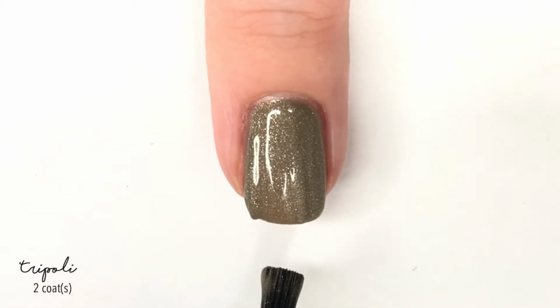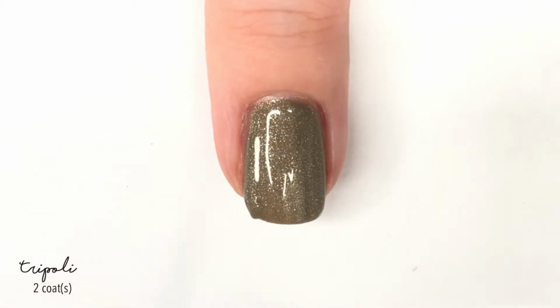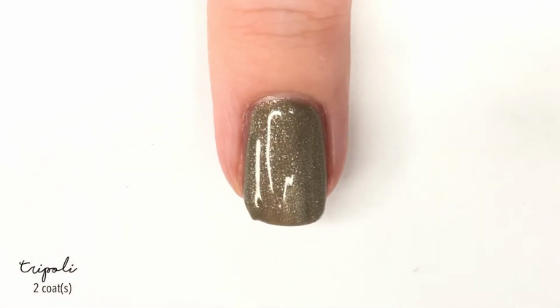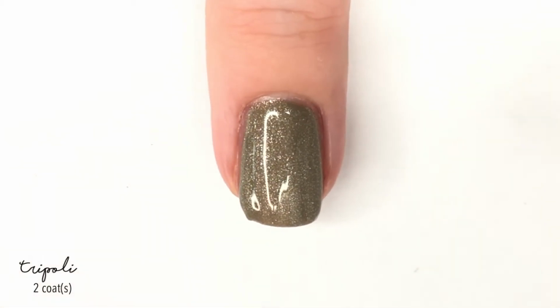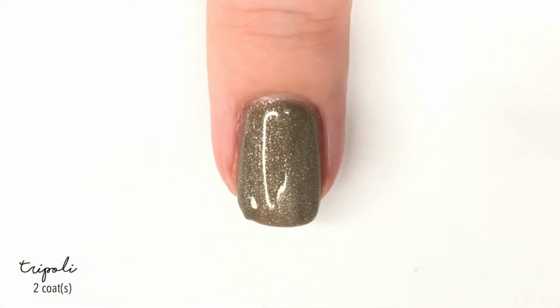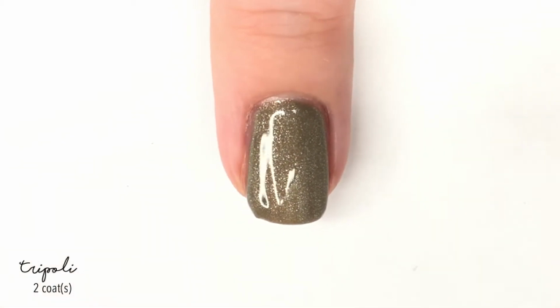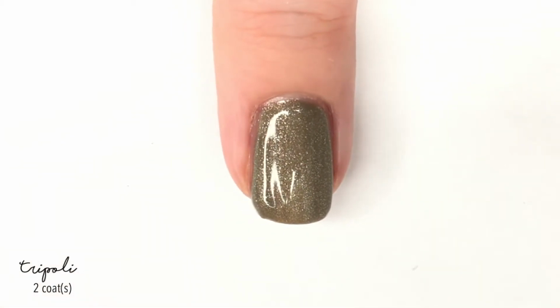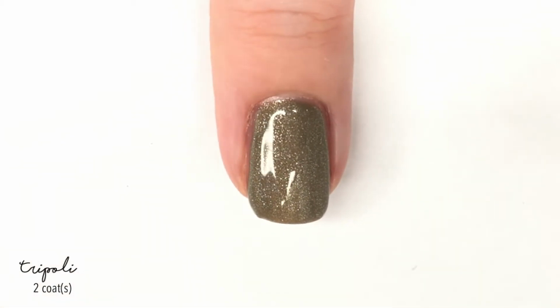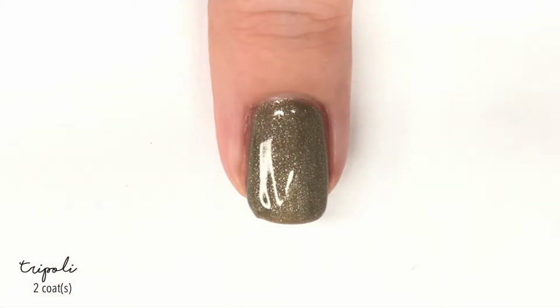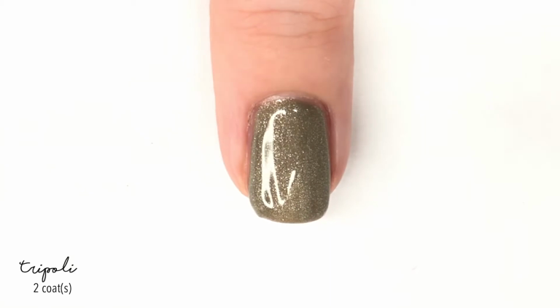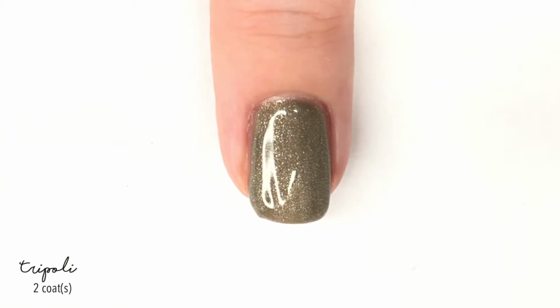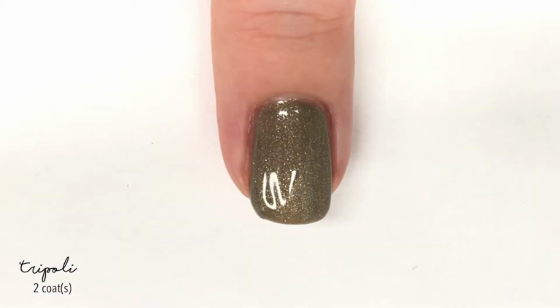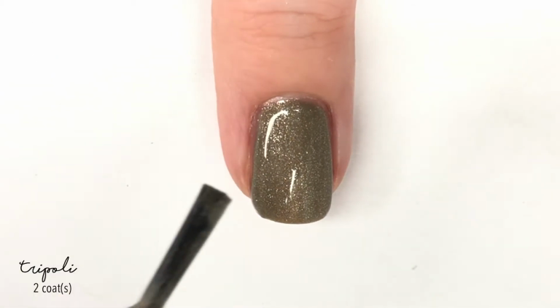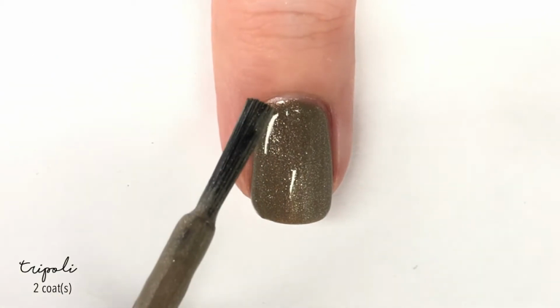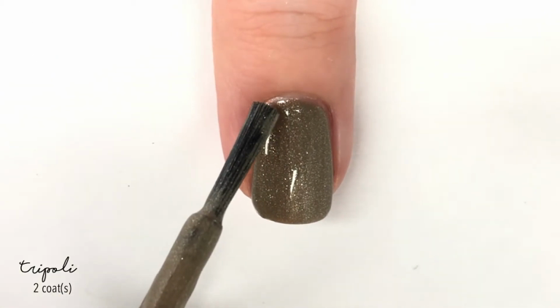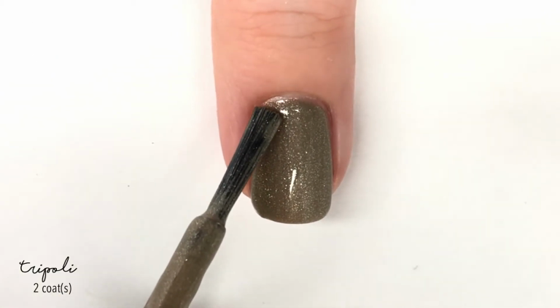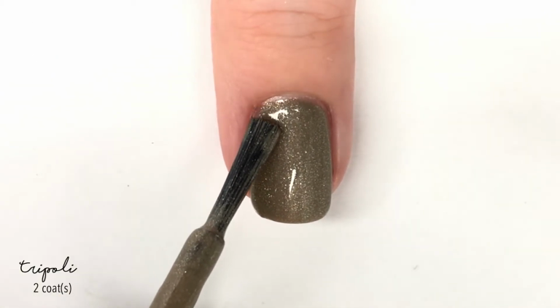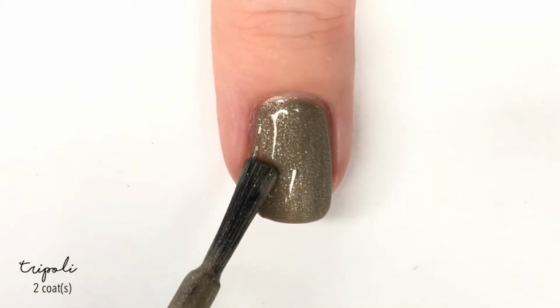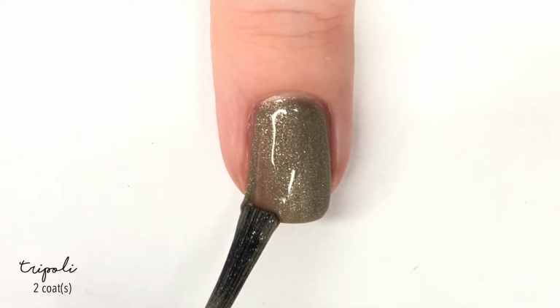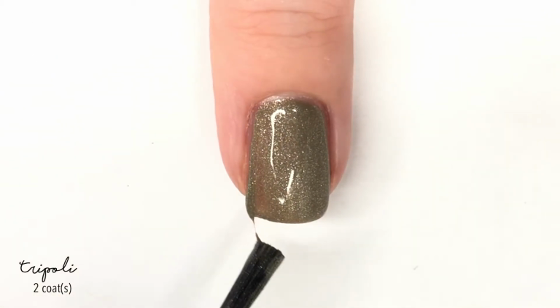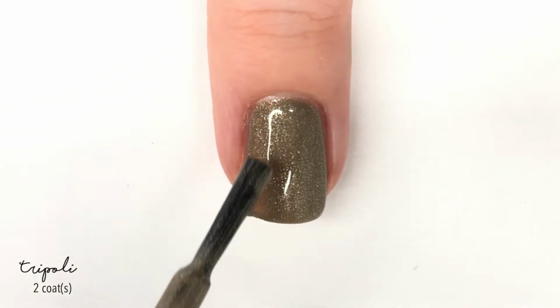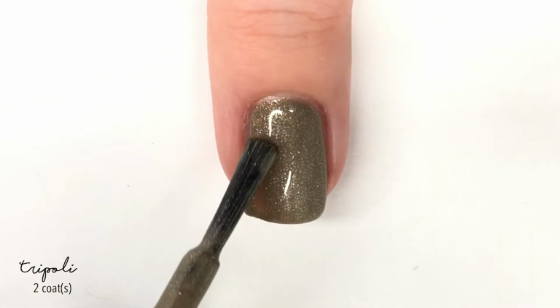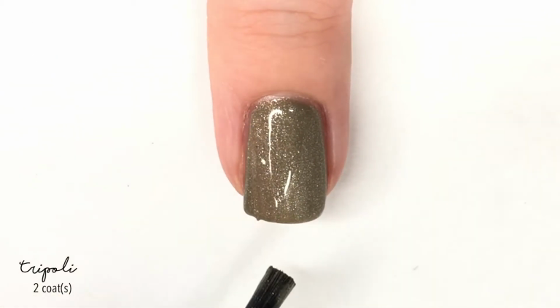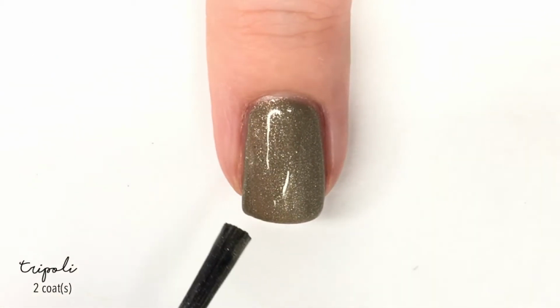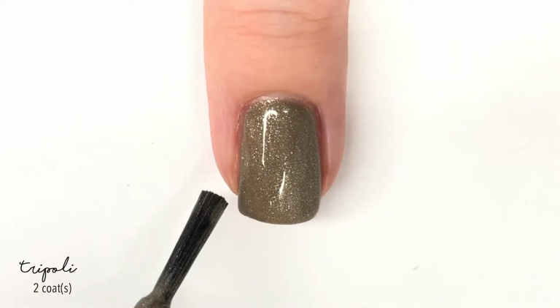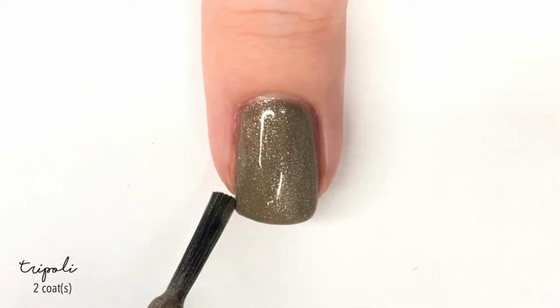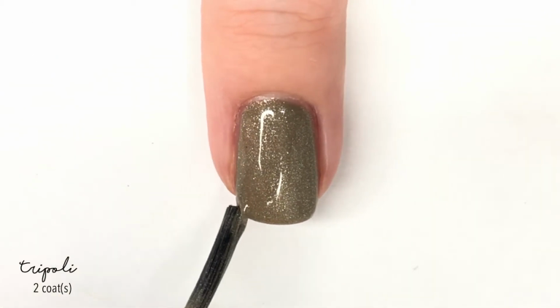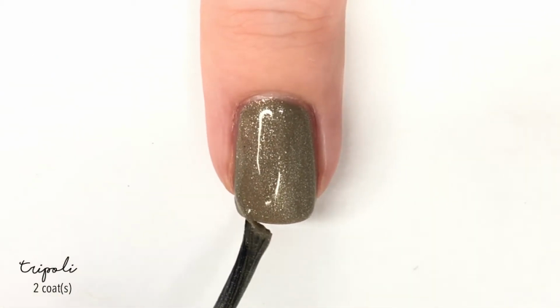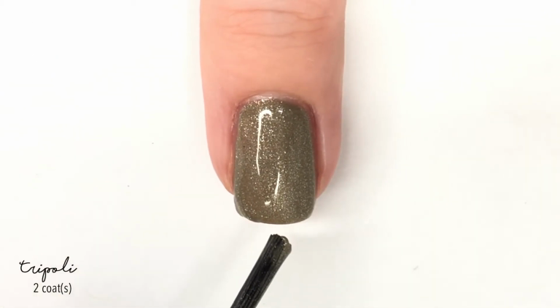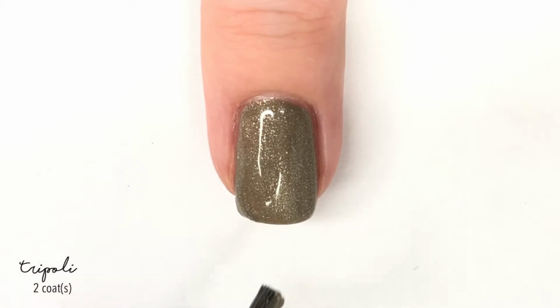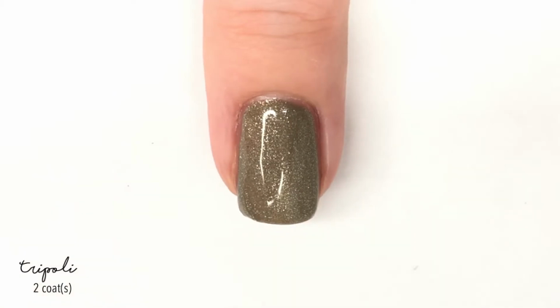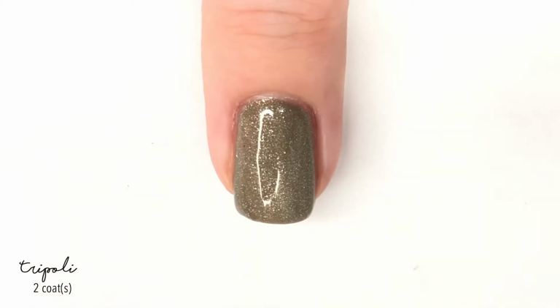Perfect in two coats. The brushes on these polishes are really nice and easy to work with, and as you can tell they have a really nice formula.